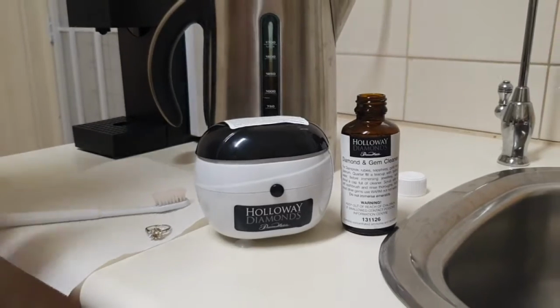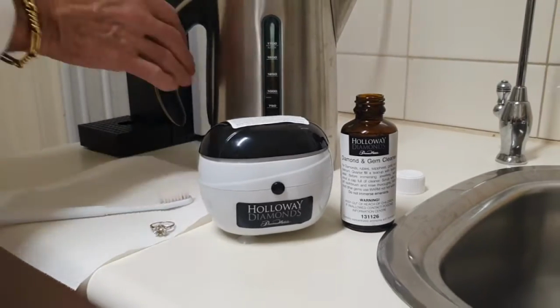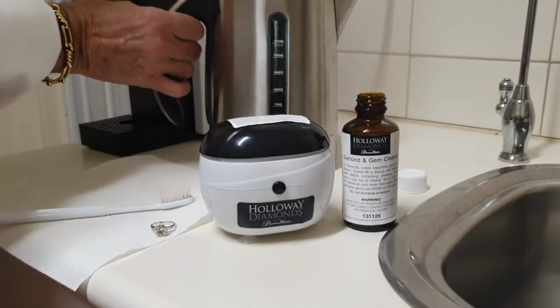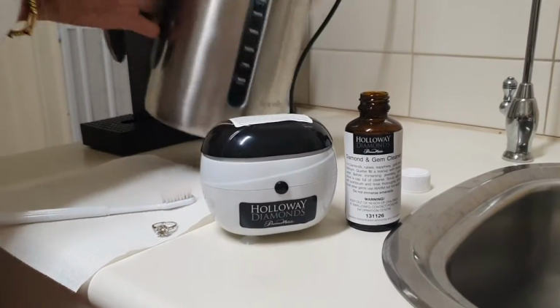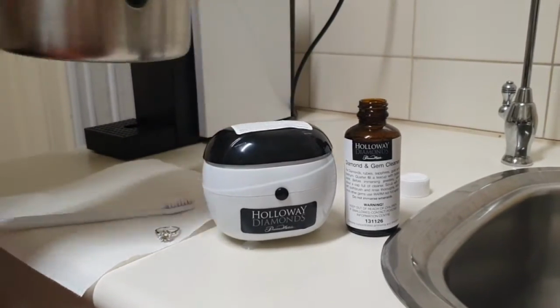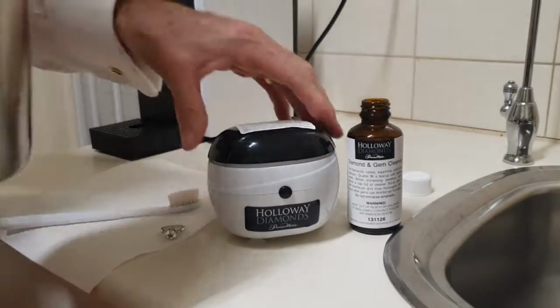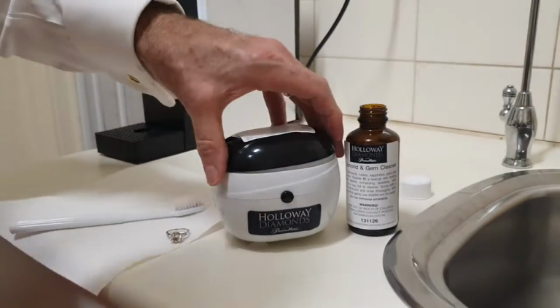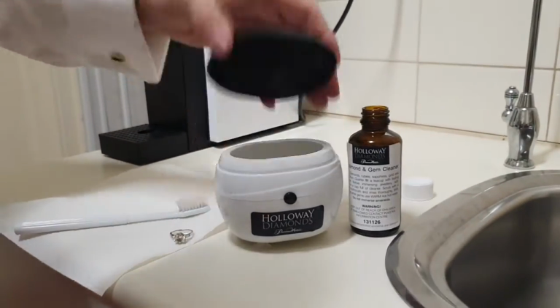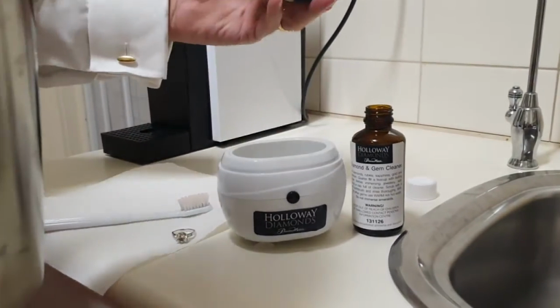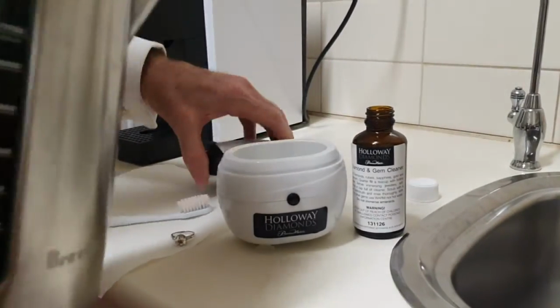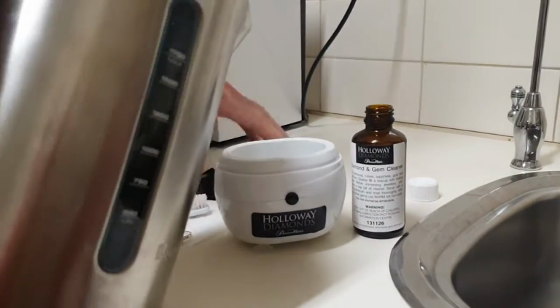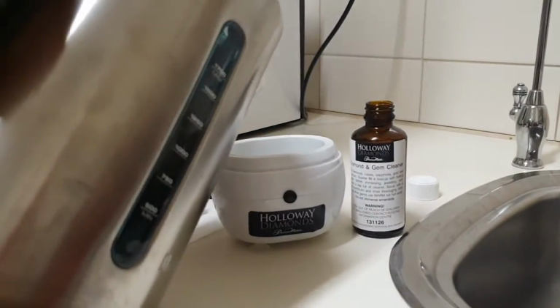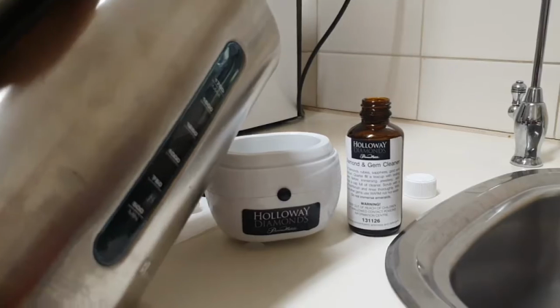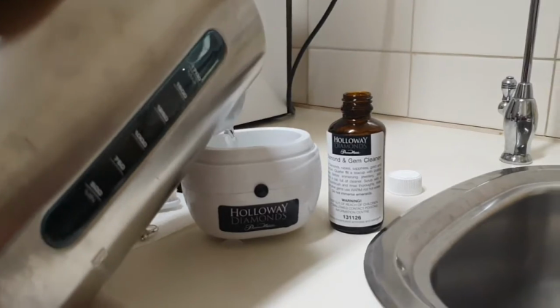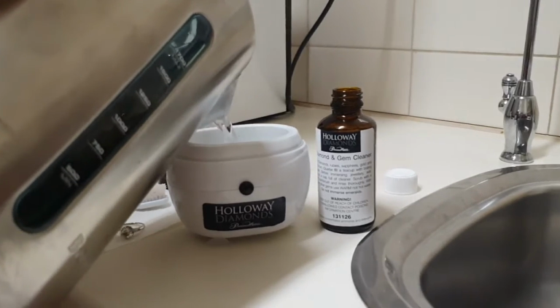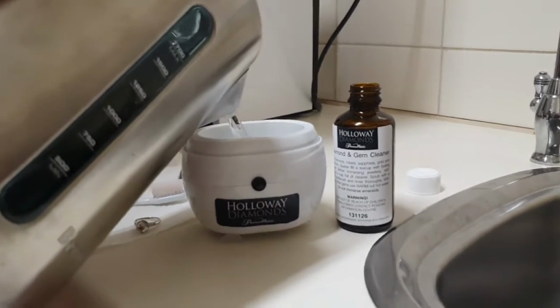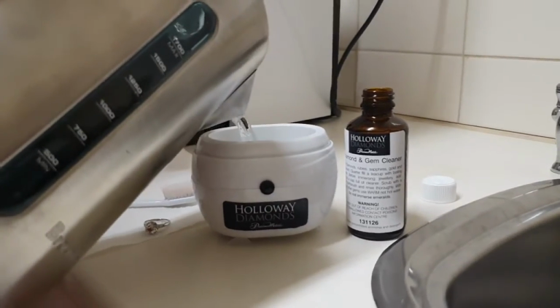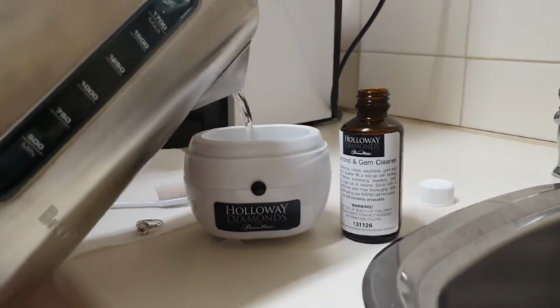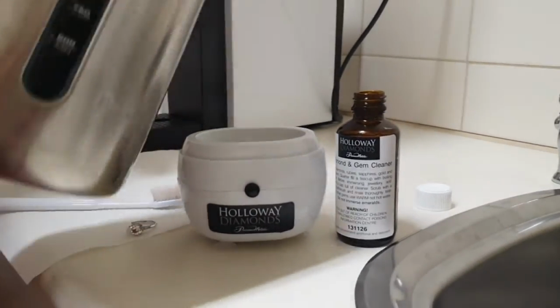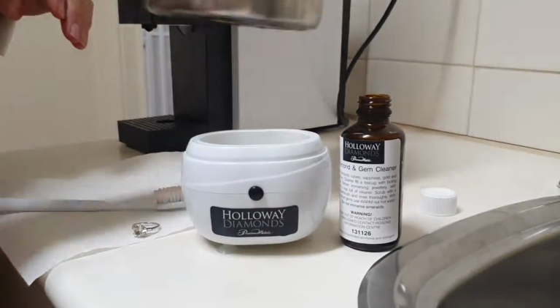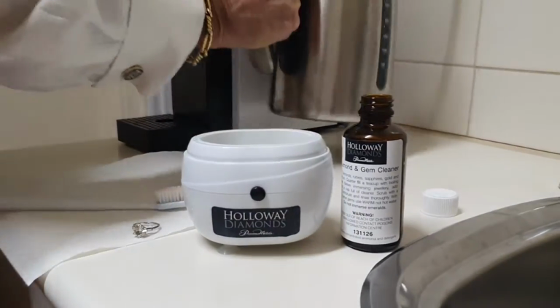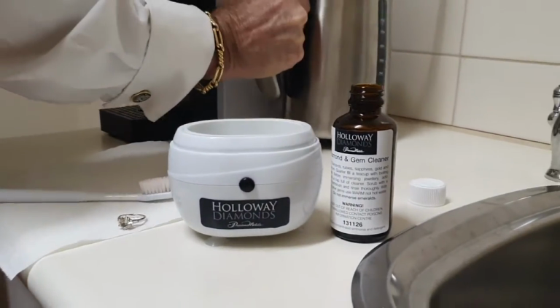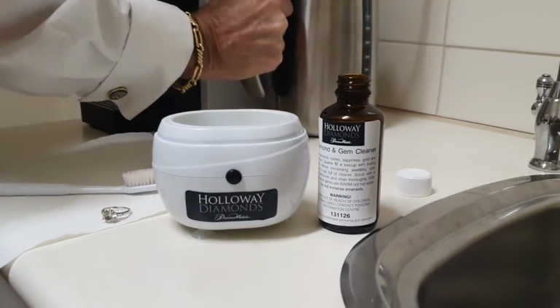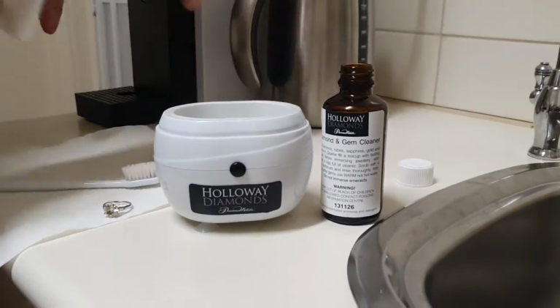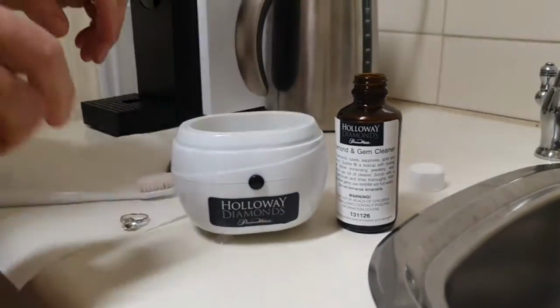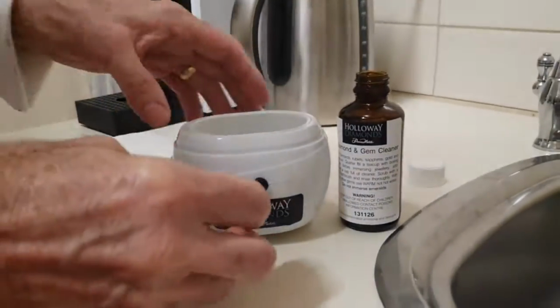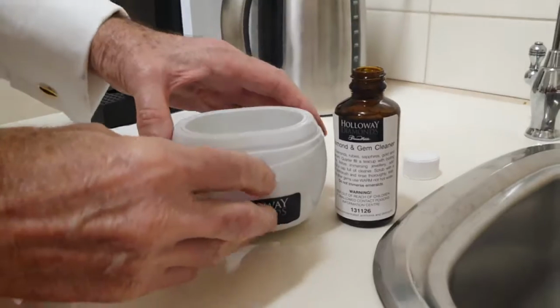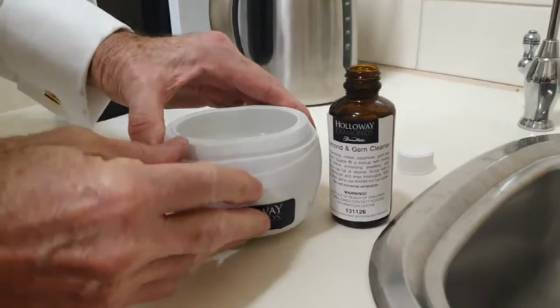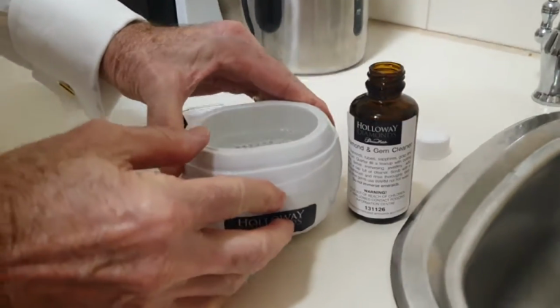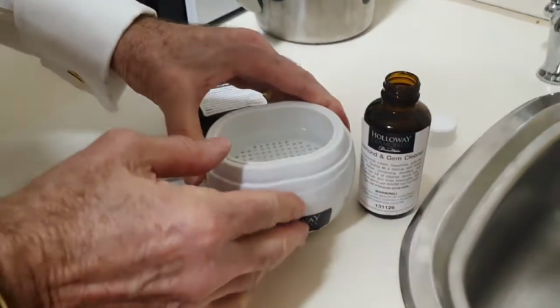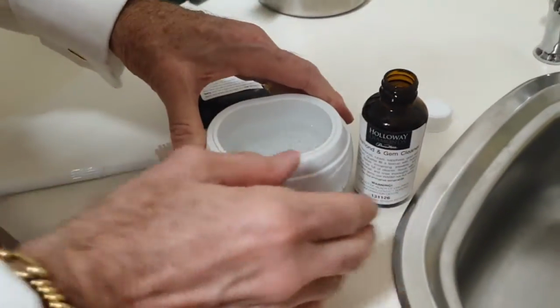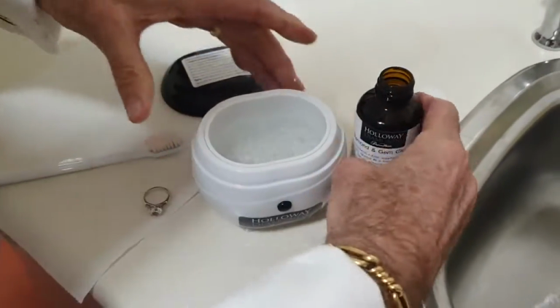You can come and get your own free Holloway Diamonds jewellery cleaner — one of these little gadgets. You pour some boiling water in; the kettle has just boiled. Turn it on.